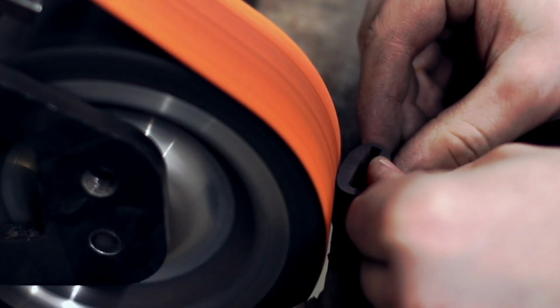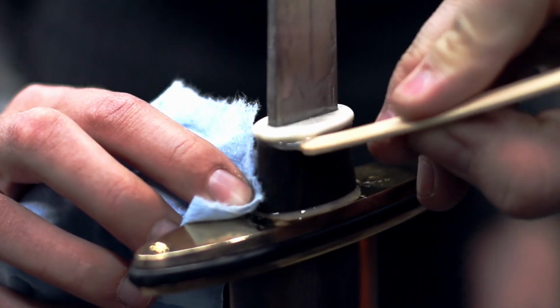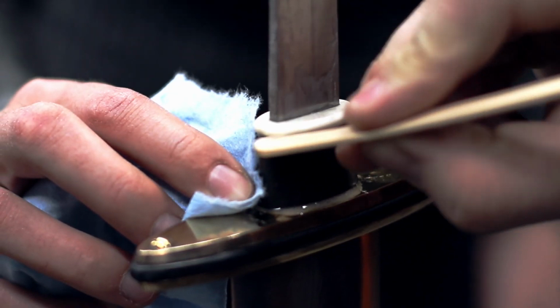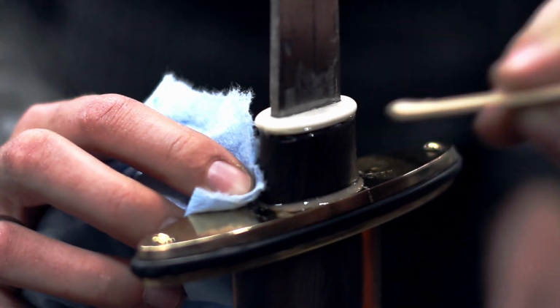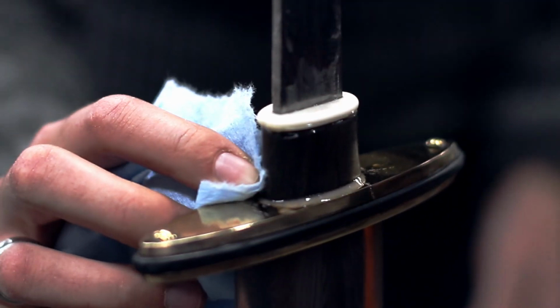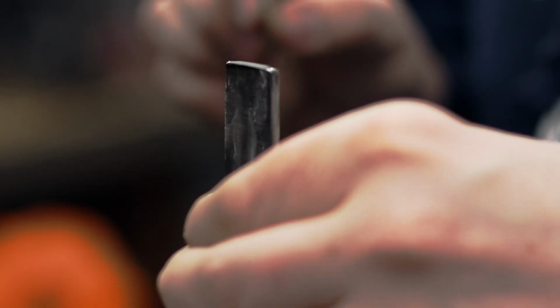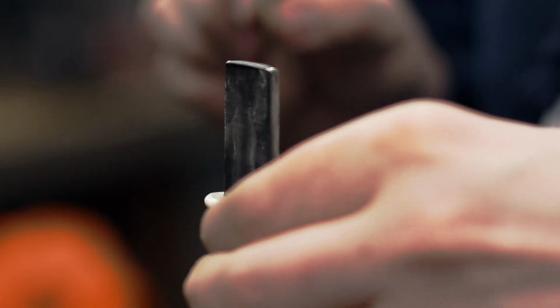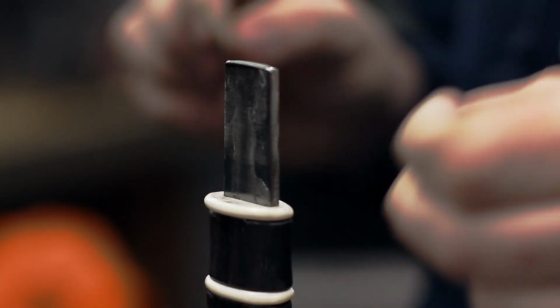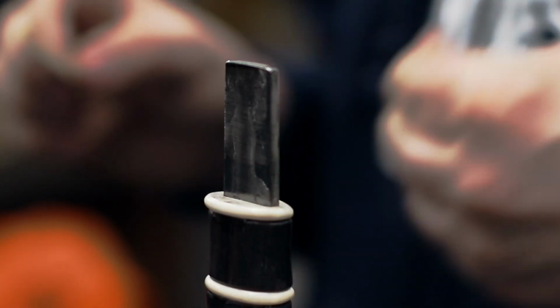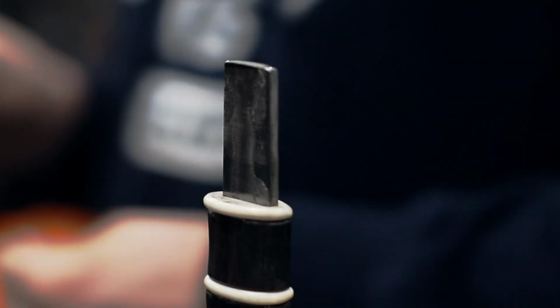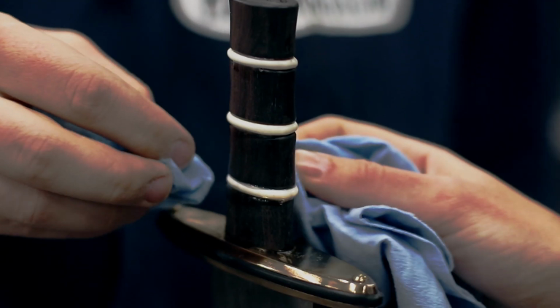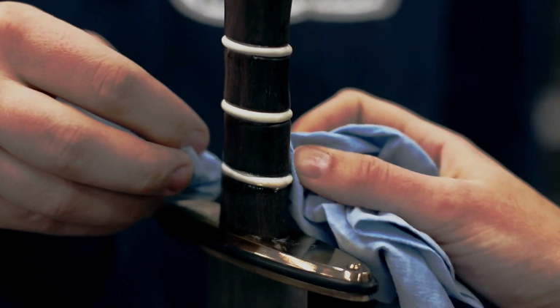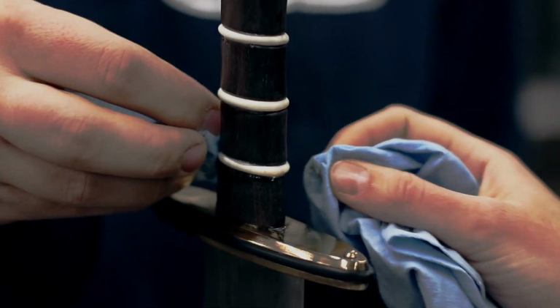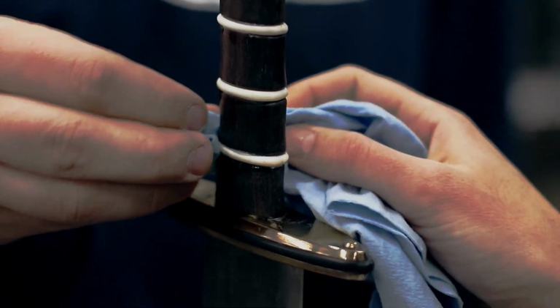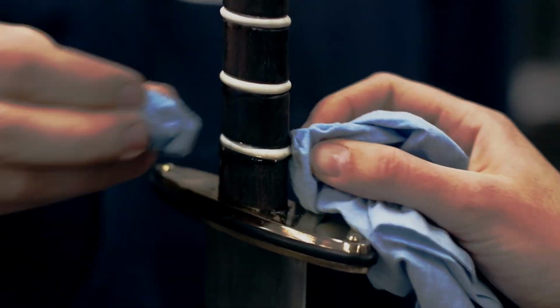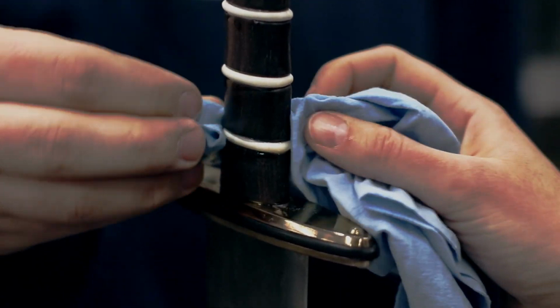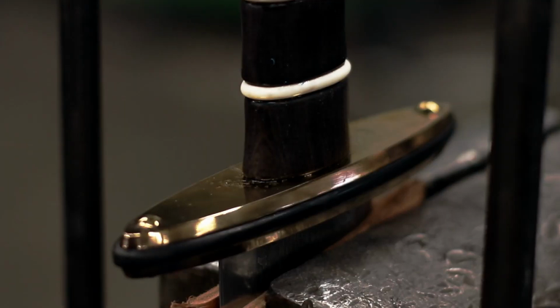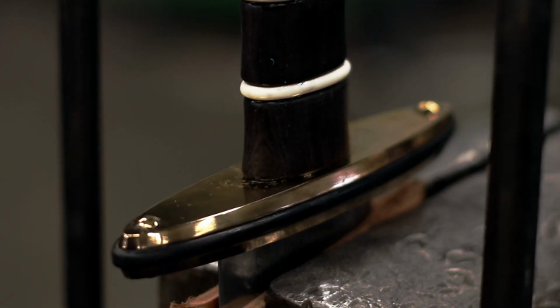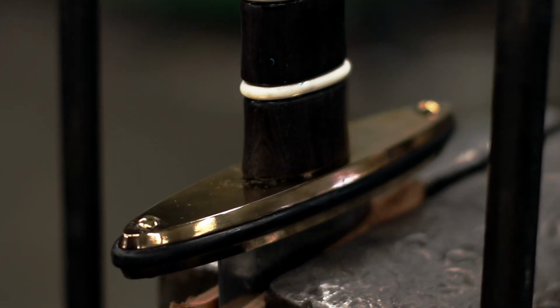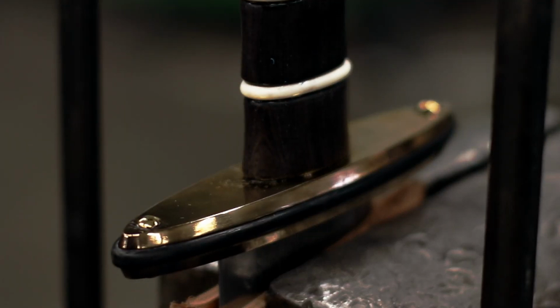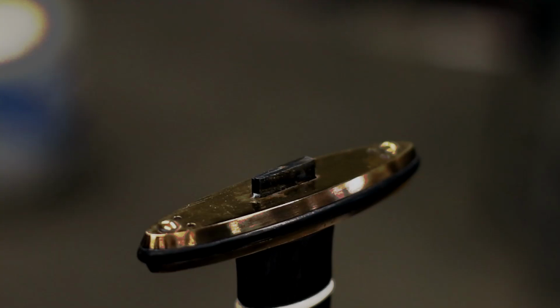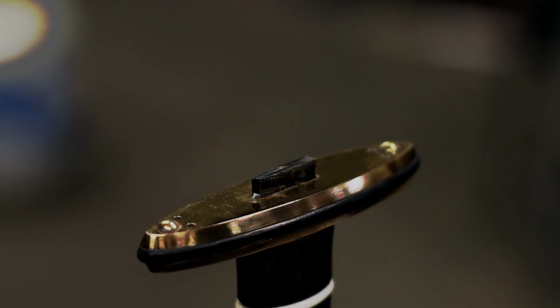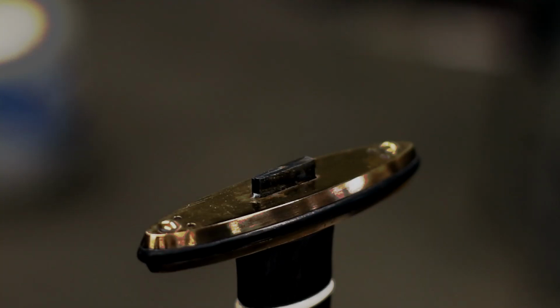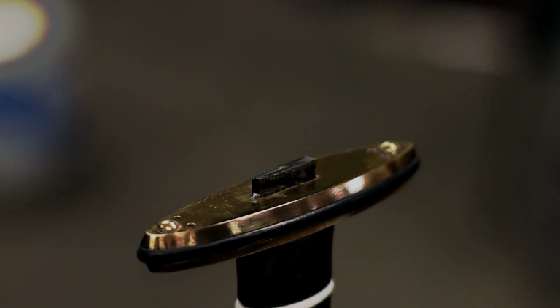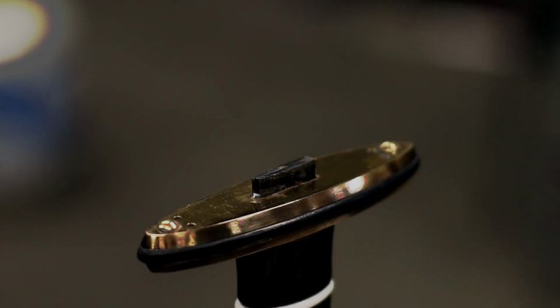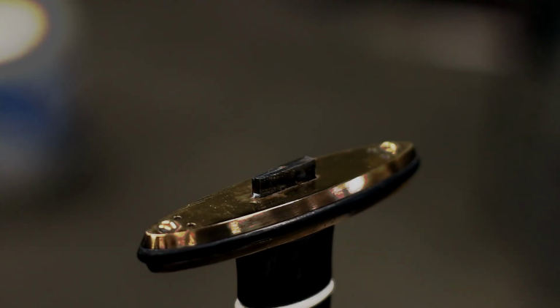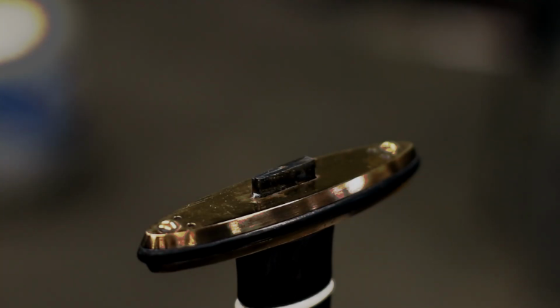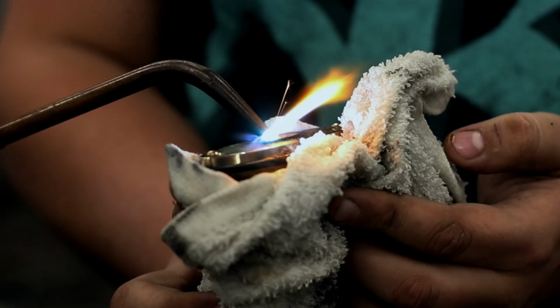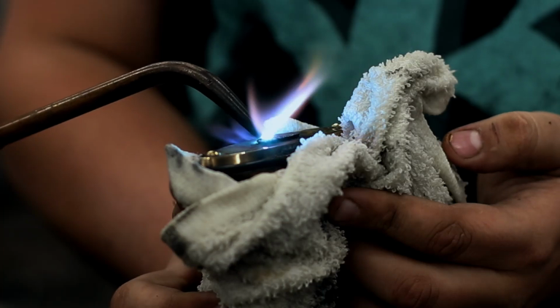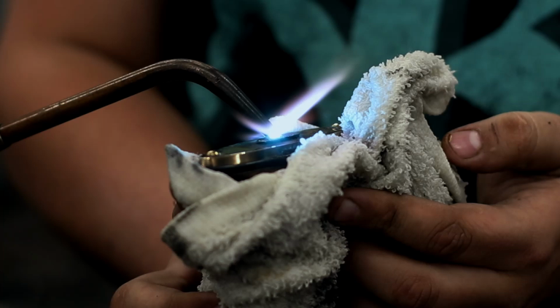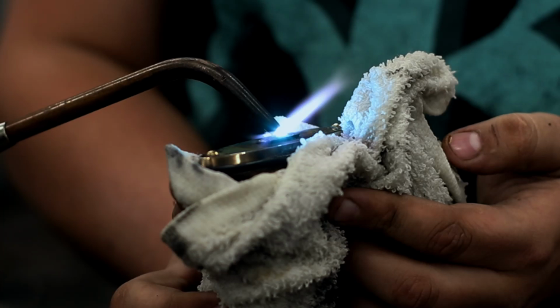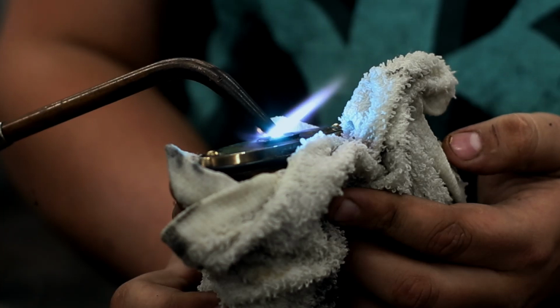Ebony and antler spacers were cut and shaped to make the handle. The guard plates and the handle spacers were then assembled, epoxied, and secured by peening the tang.